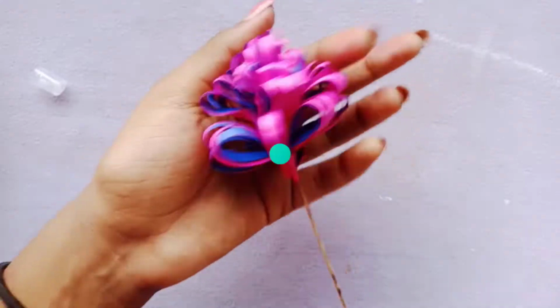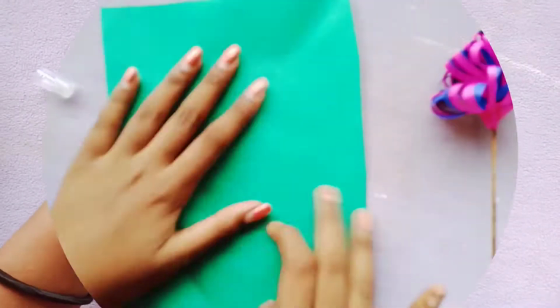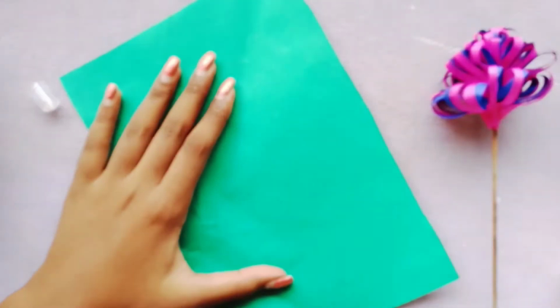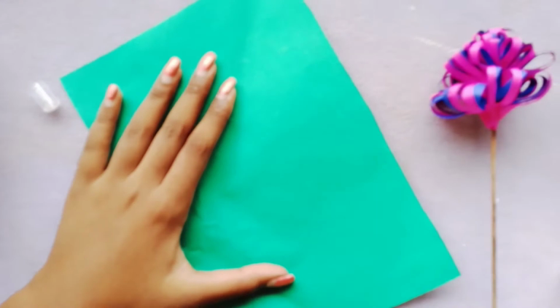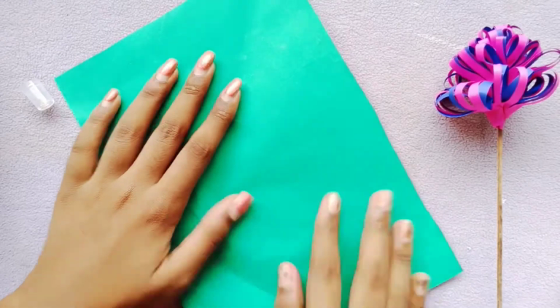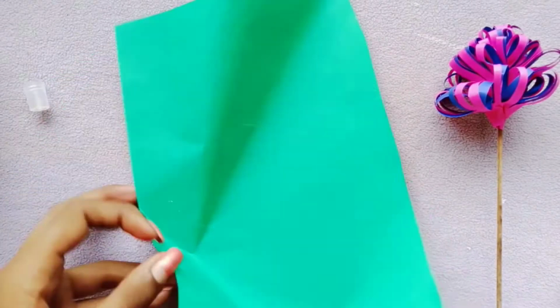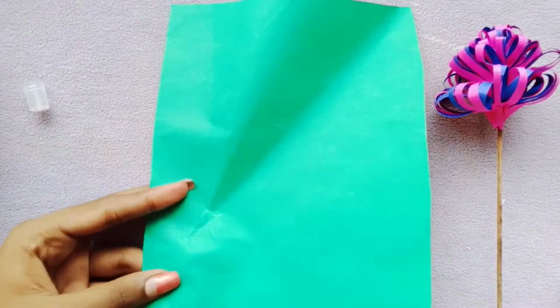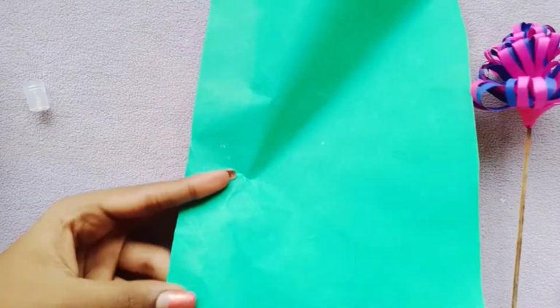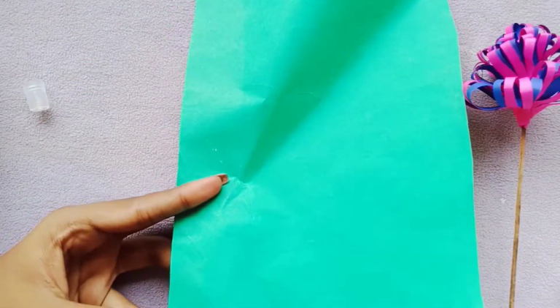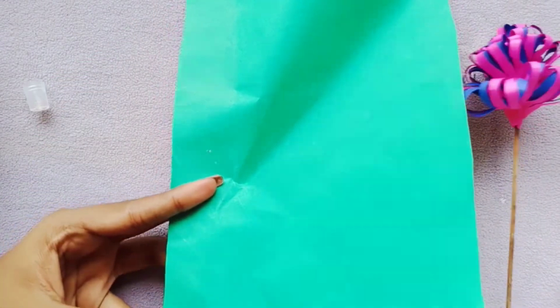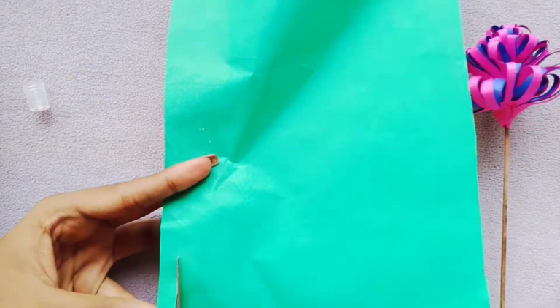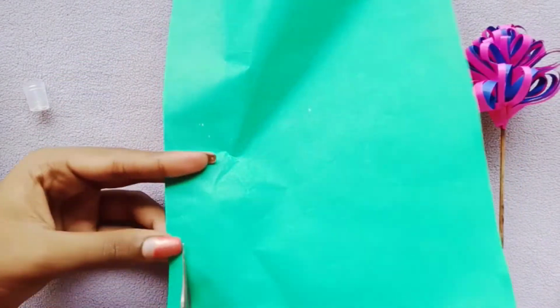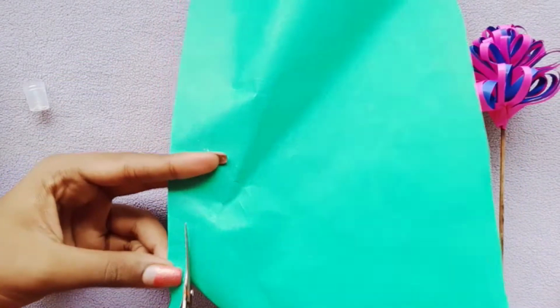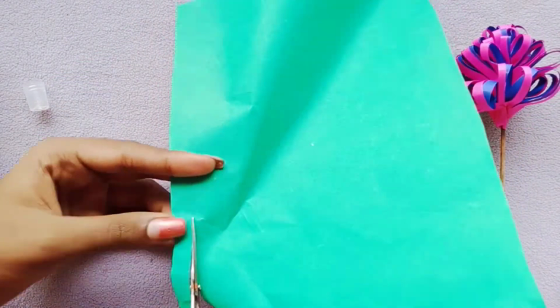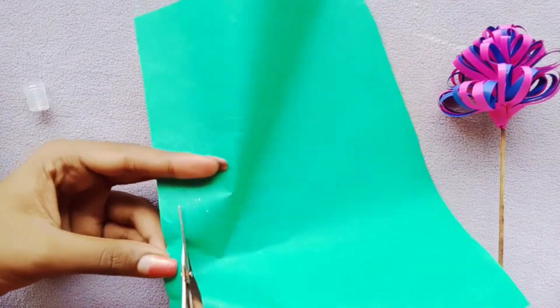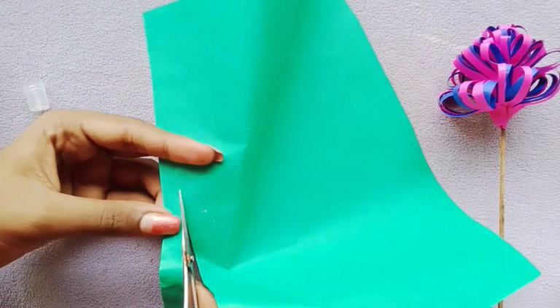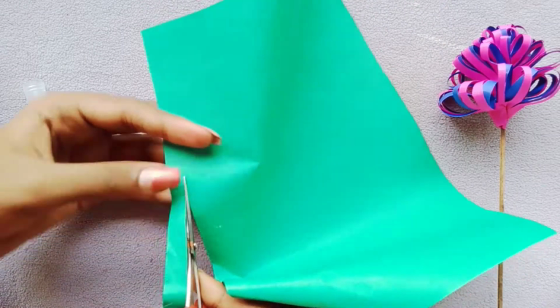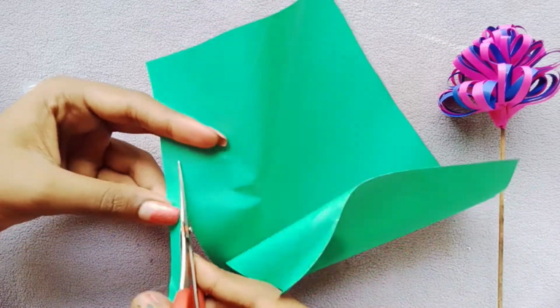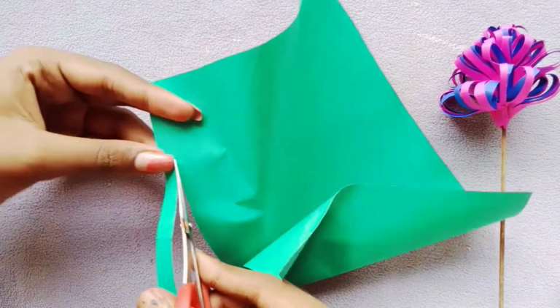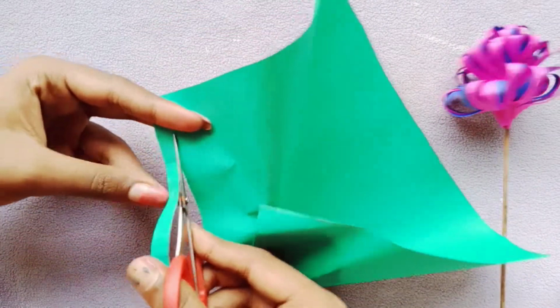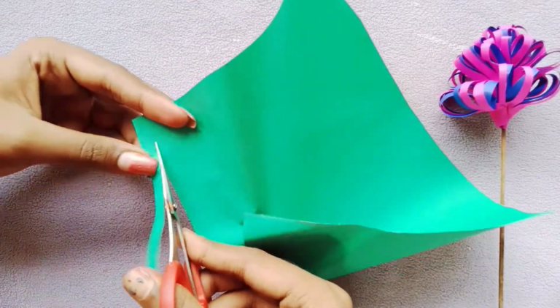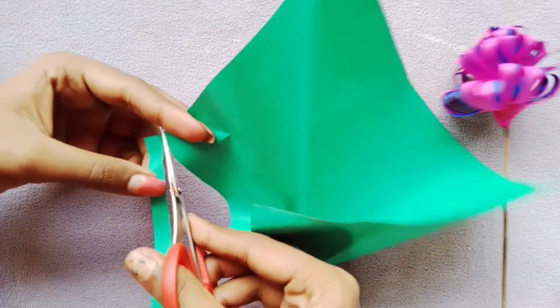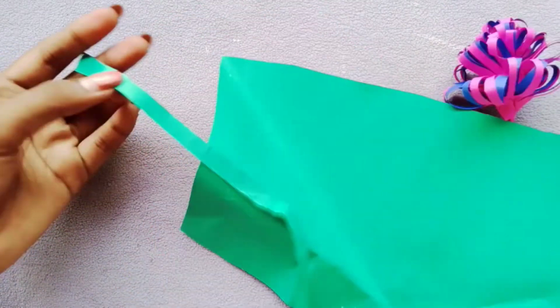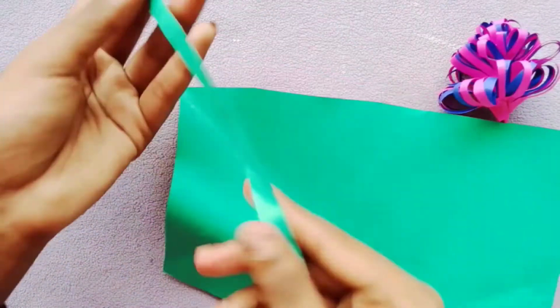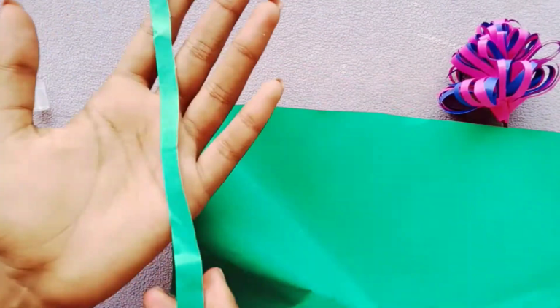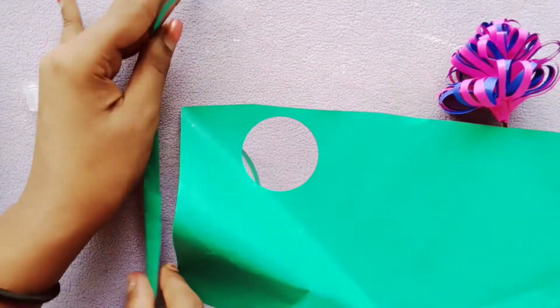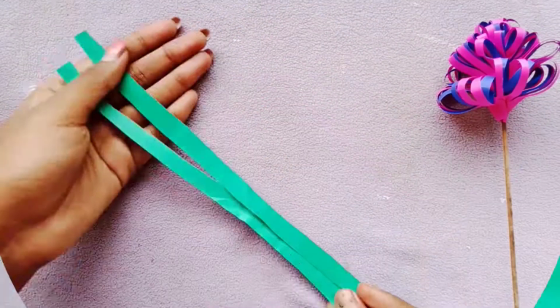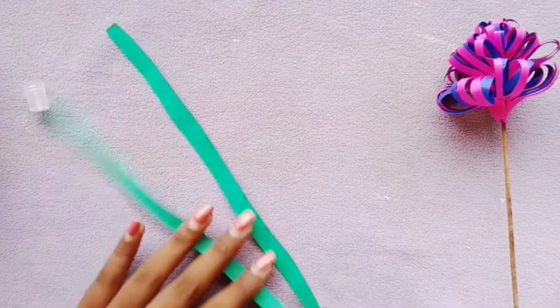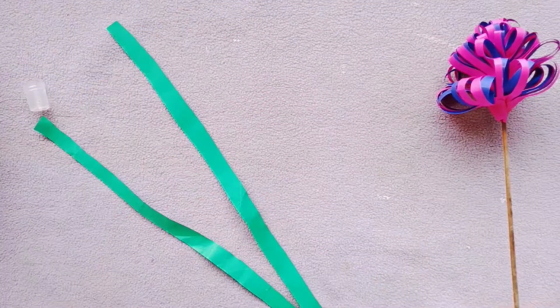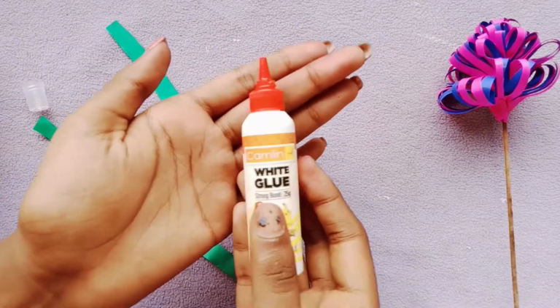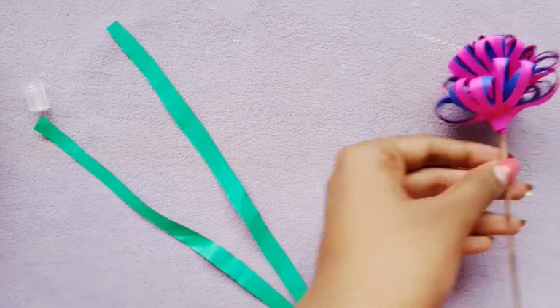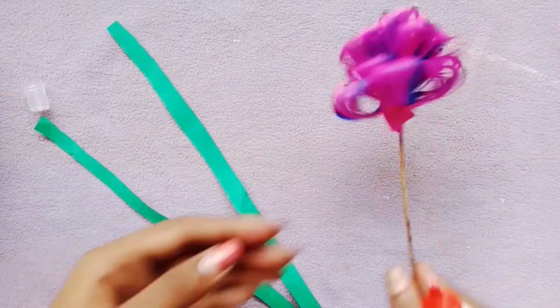Now we are ready for the flower. I am going to put a green color on the stick. I am going to put a green sheet on it and put it on the stick.